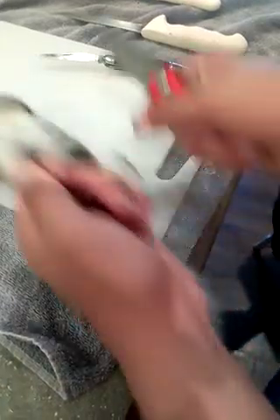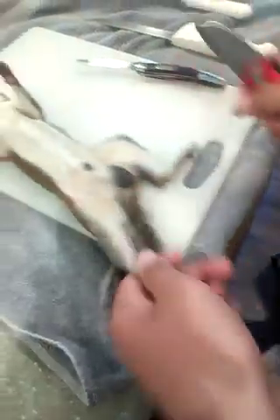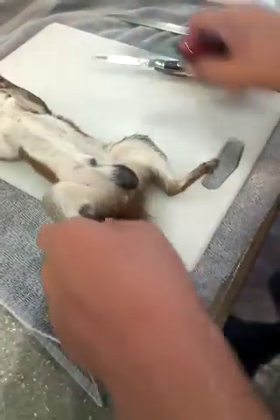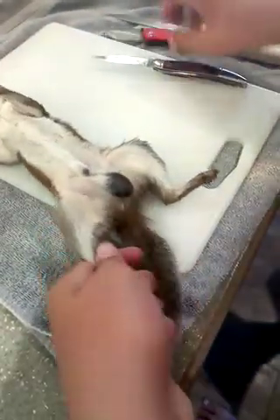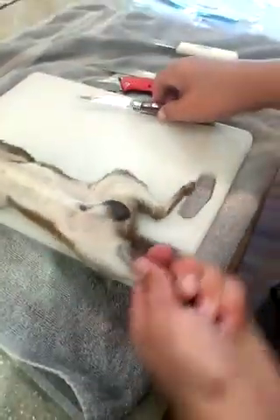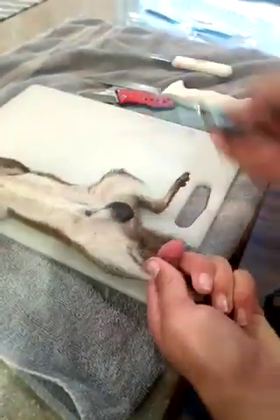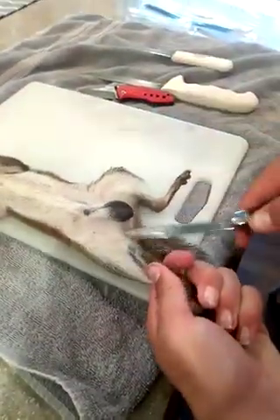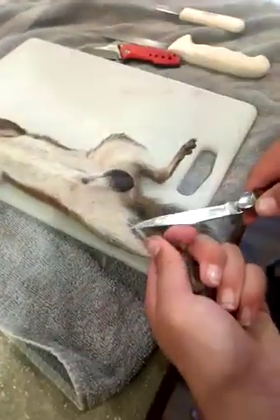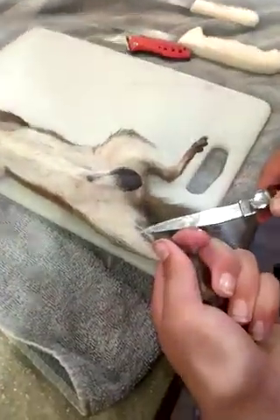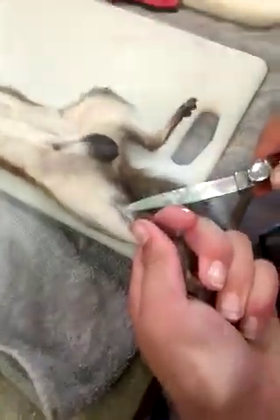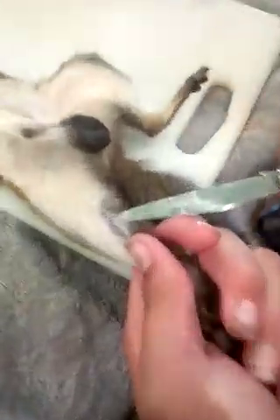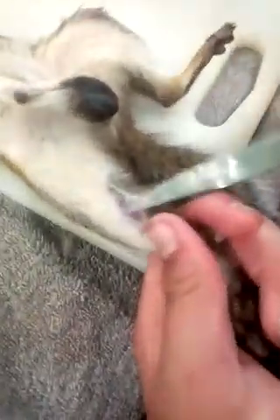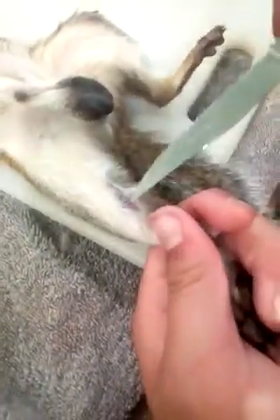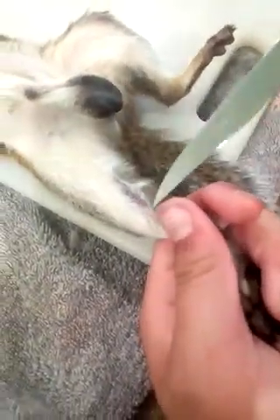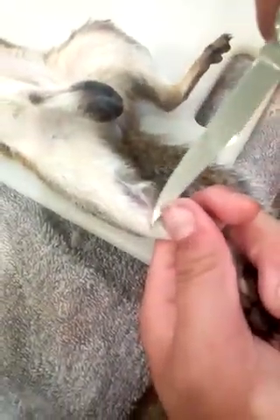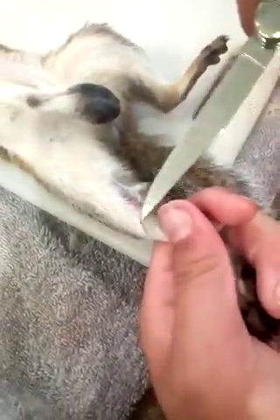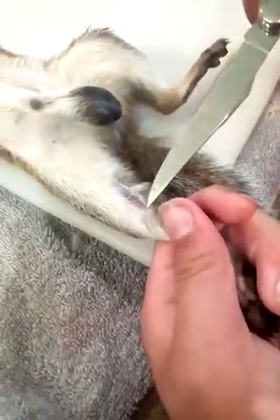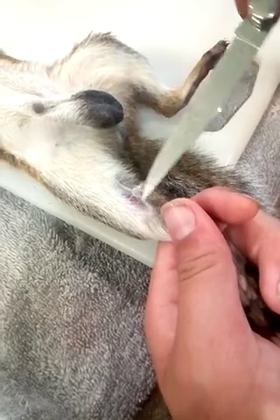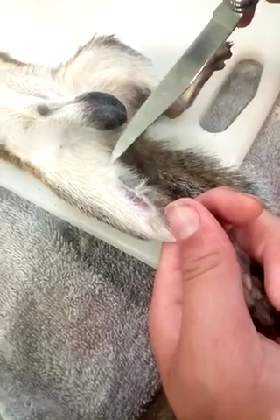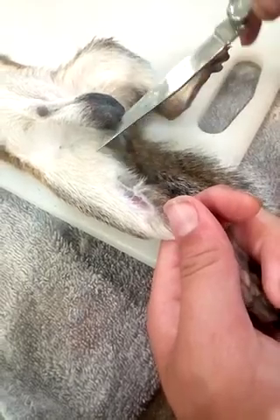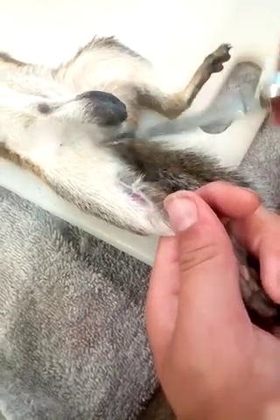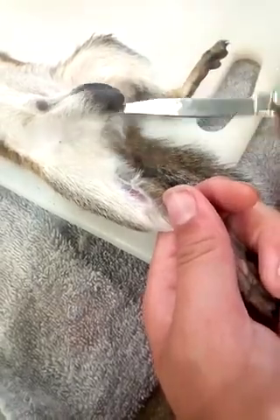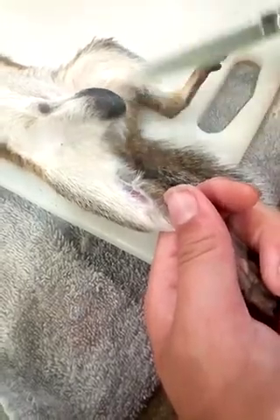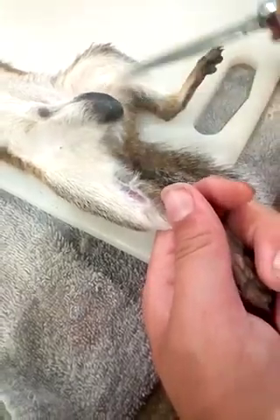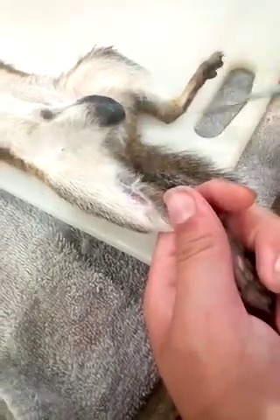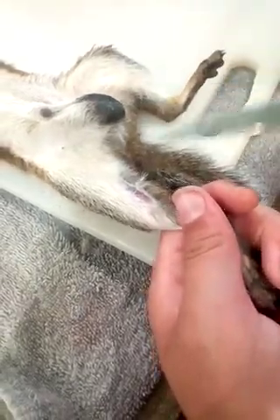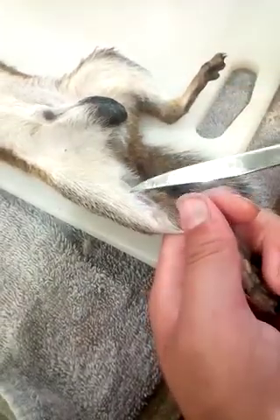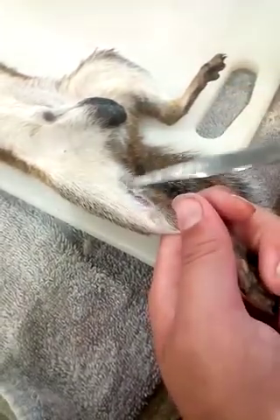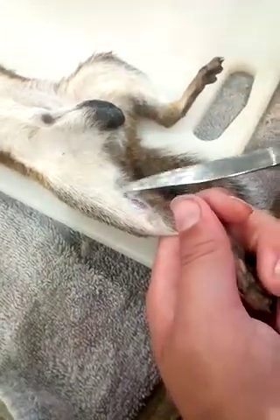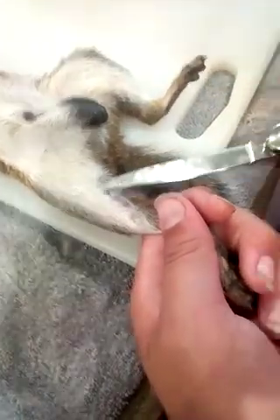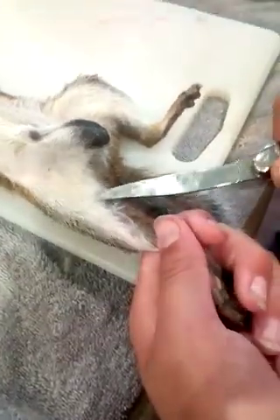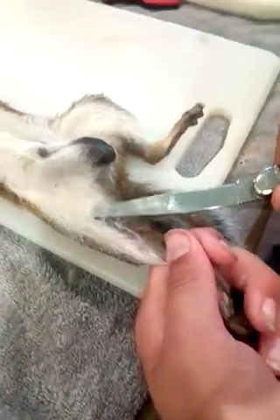What you're going to do is get your blade up in the skin like this — see that — you cut down from here, you go down, under, and around.